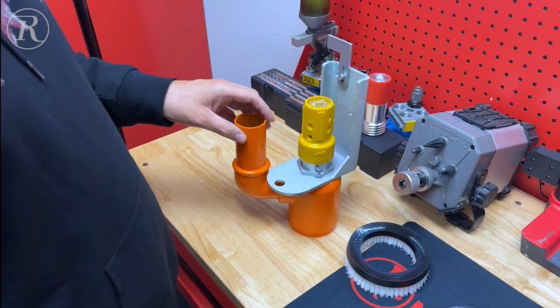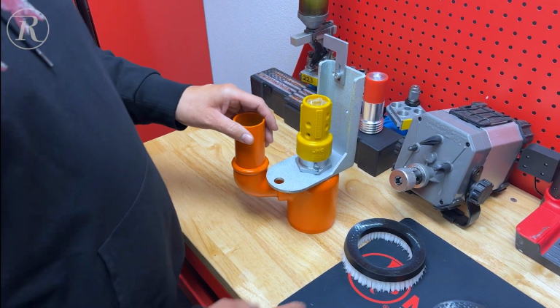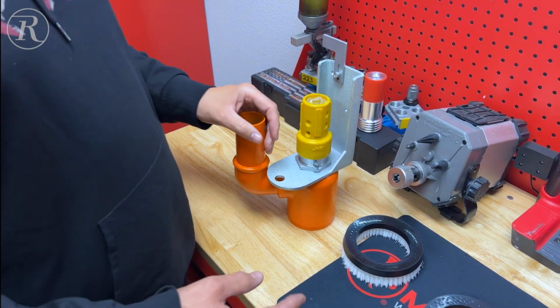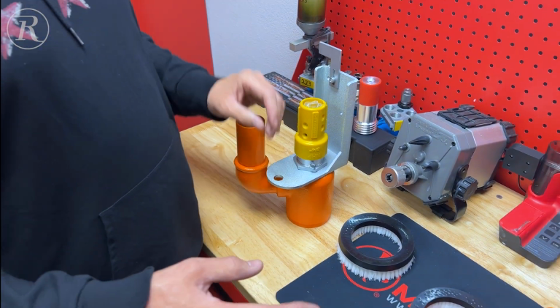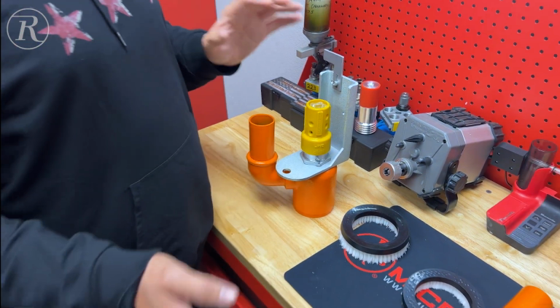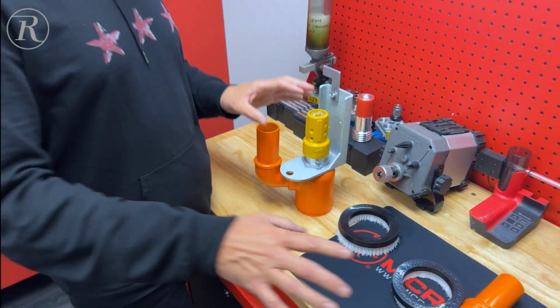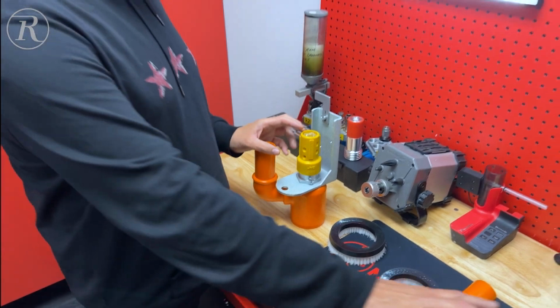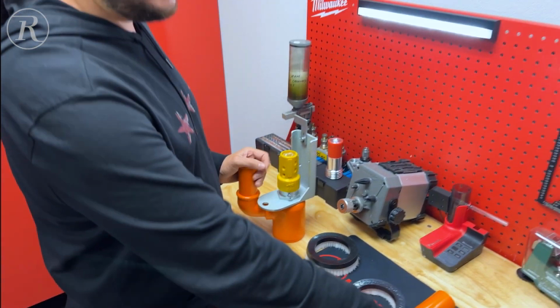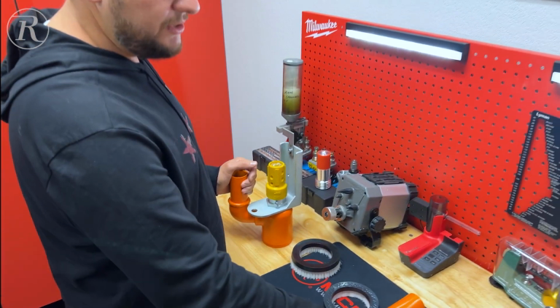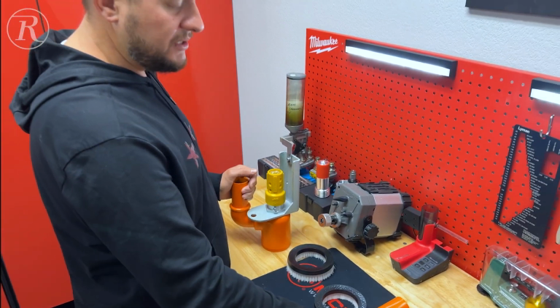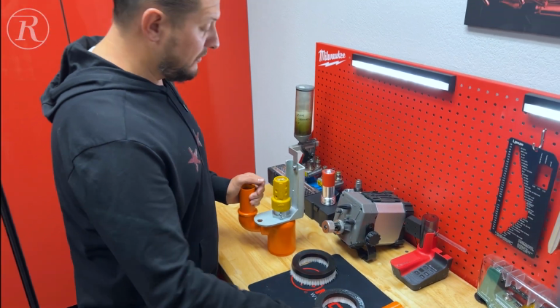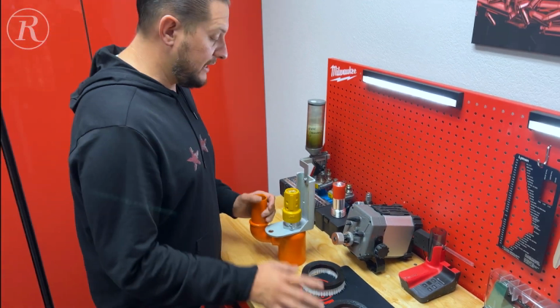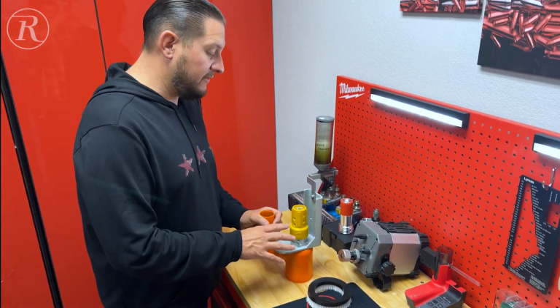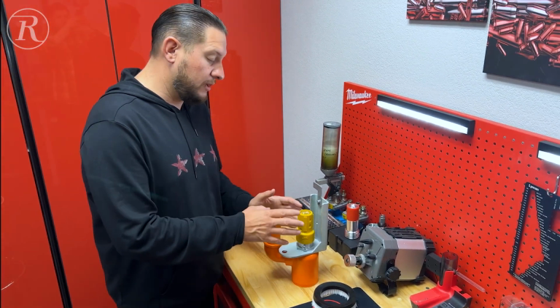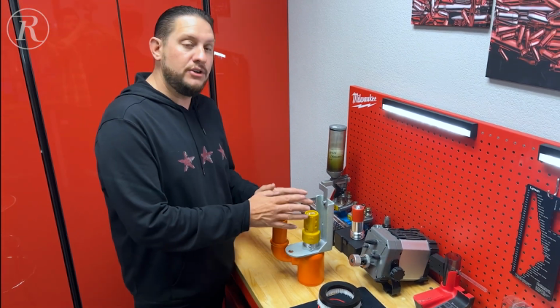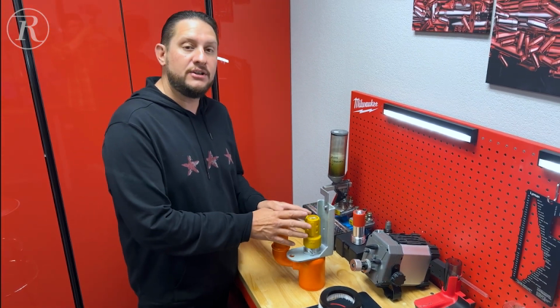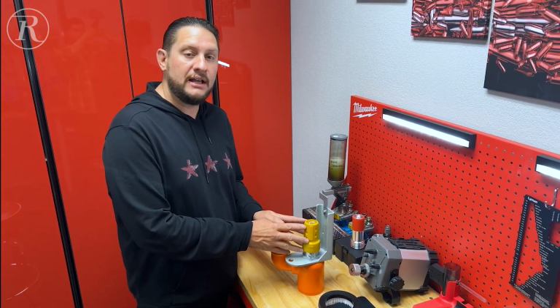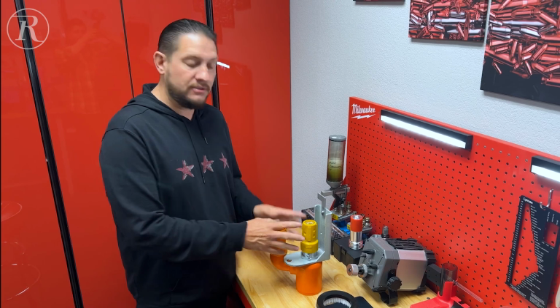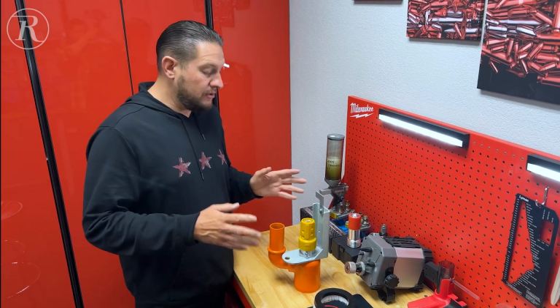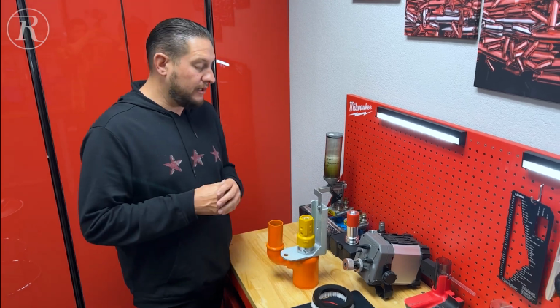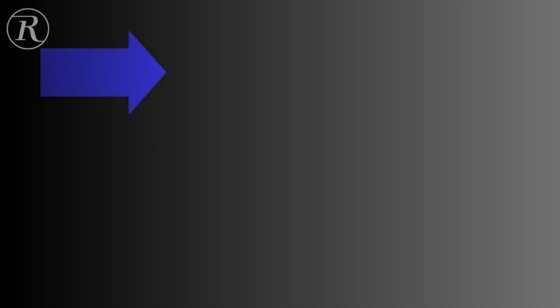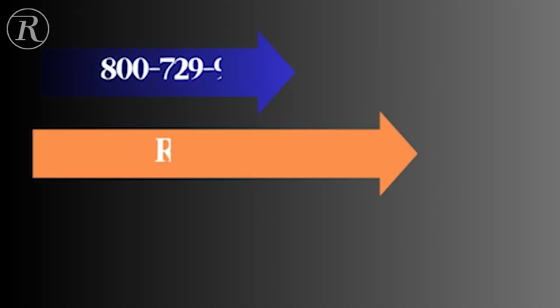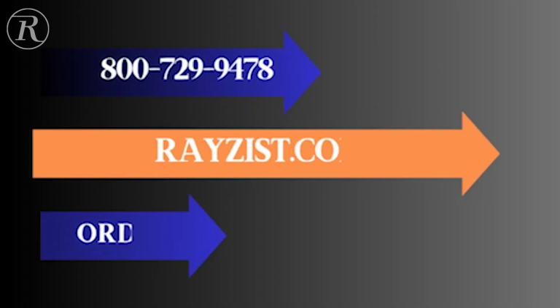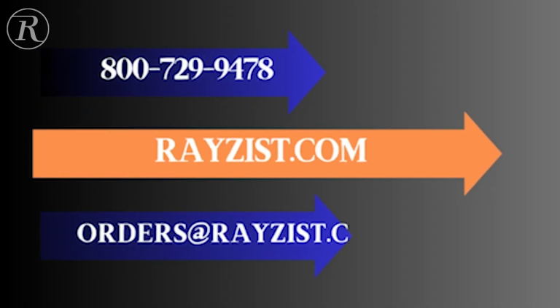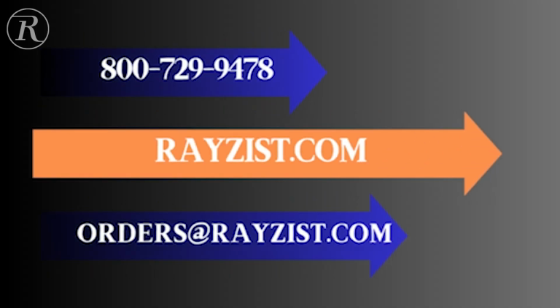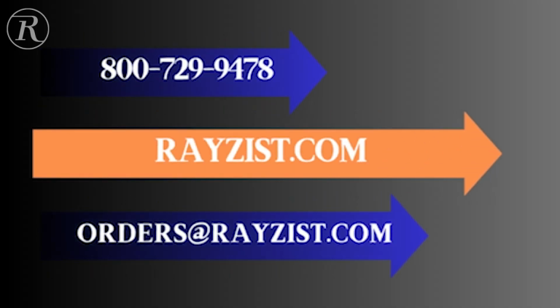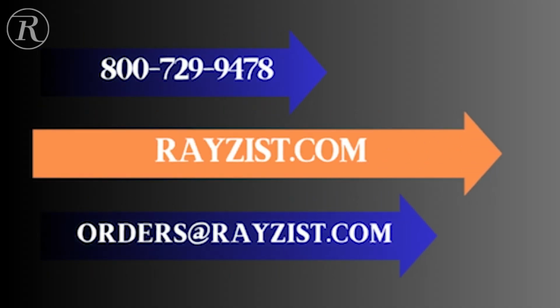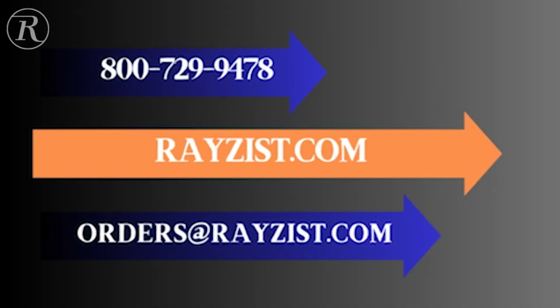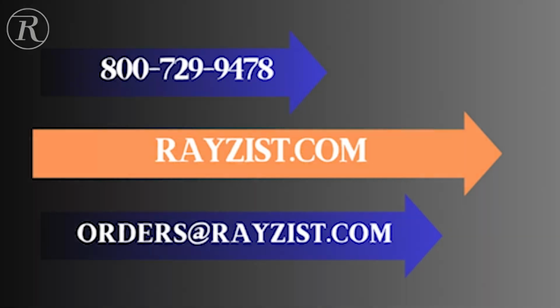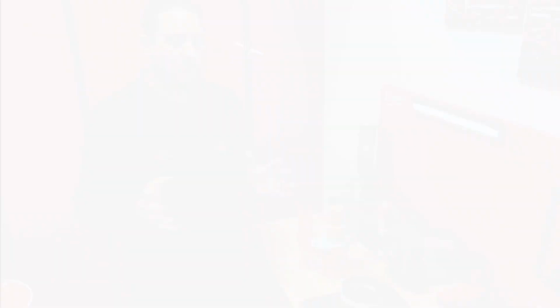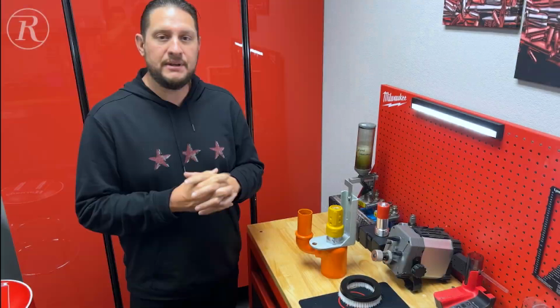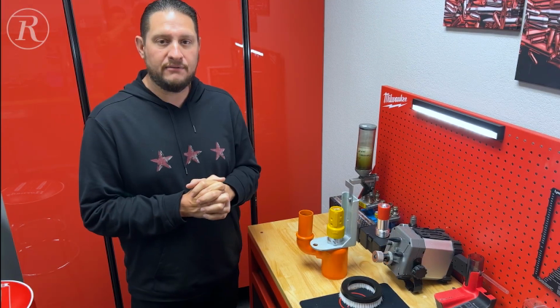You're probably looking at about a year, year and a half before we discontinue all these parts. So if you want to get ahead of it and move to the new Venturi-style nozzle, you can order it on the website at raisethis.com, or you can give us a call or send us an email. We'd be happy to get it out for you.